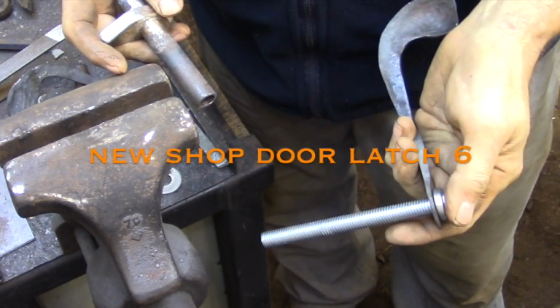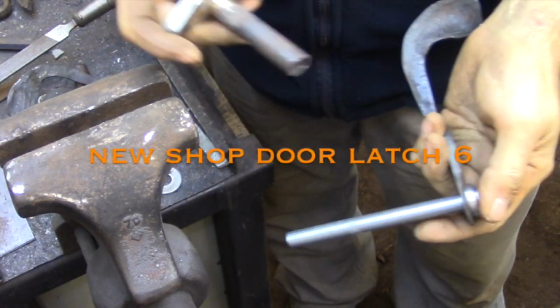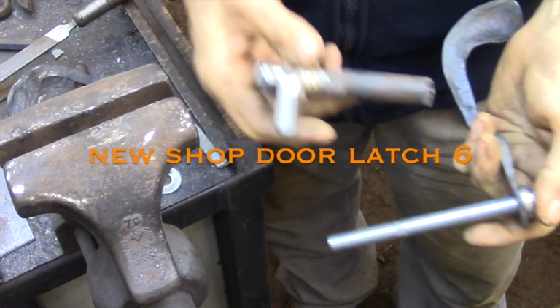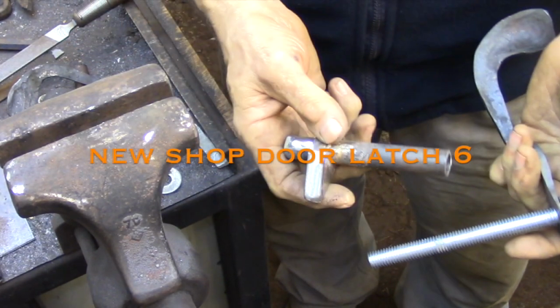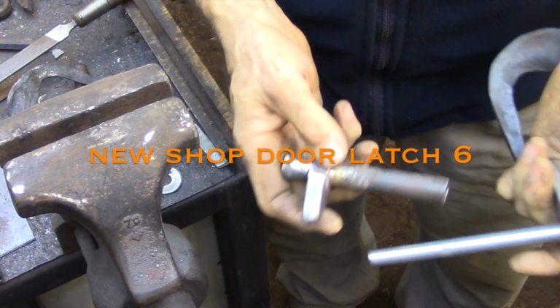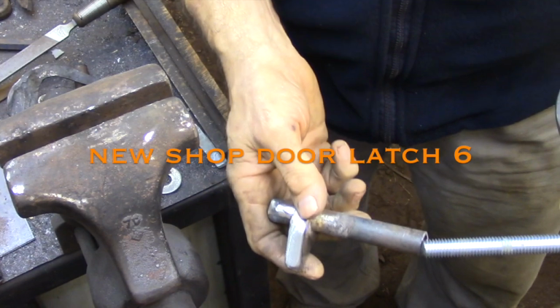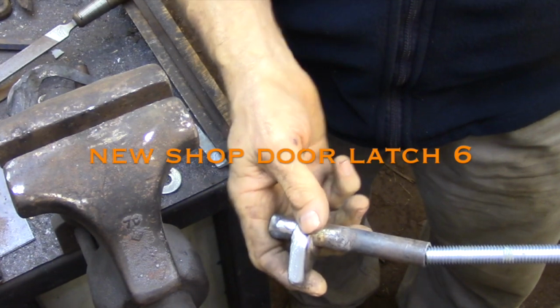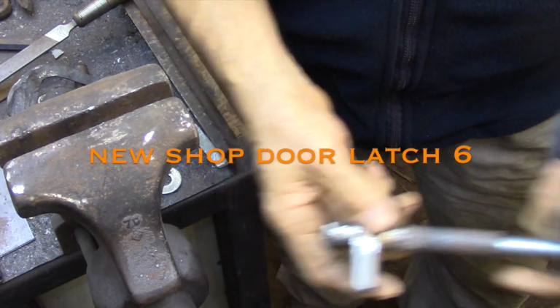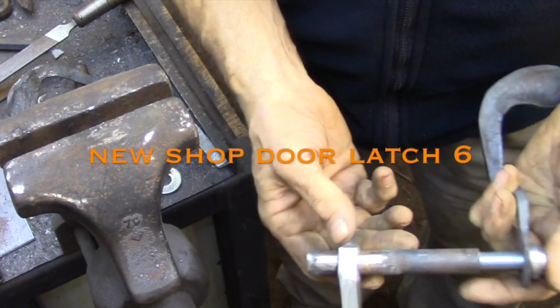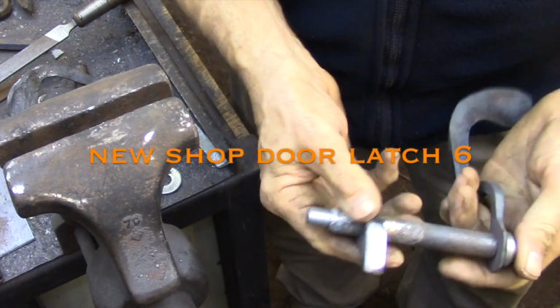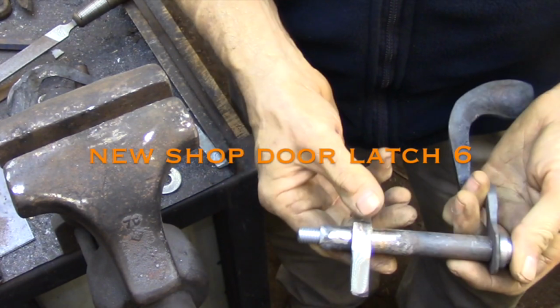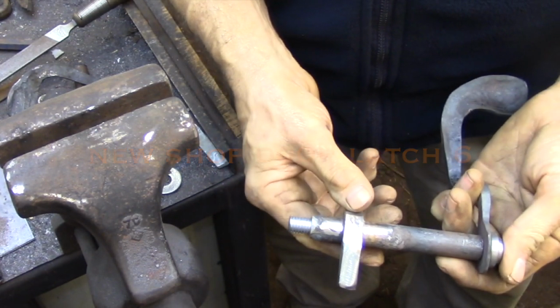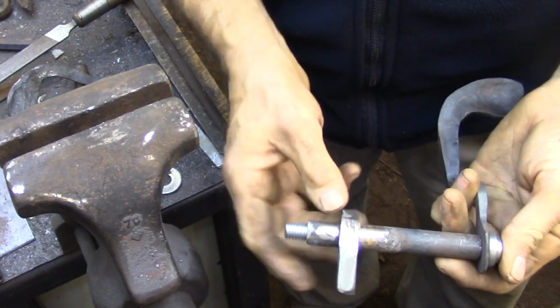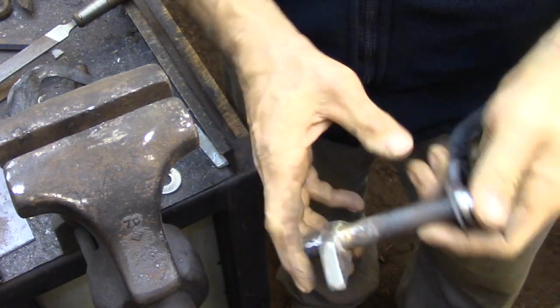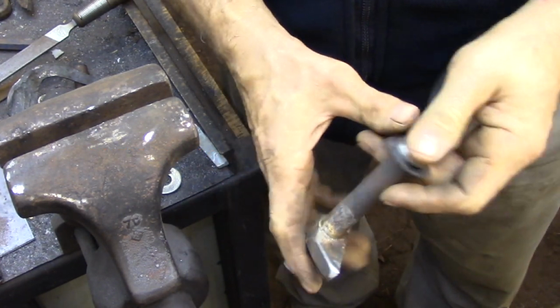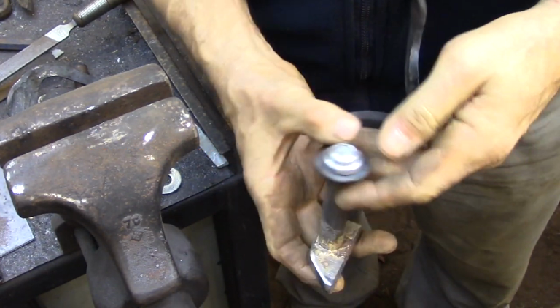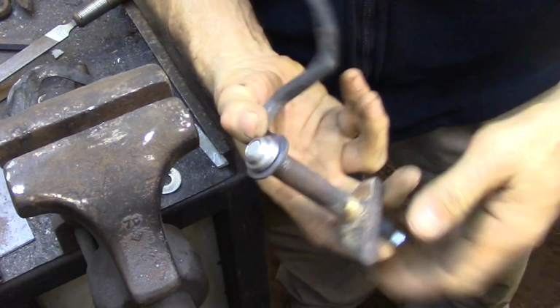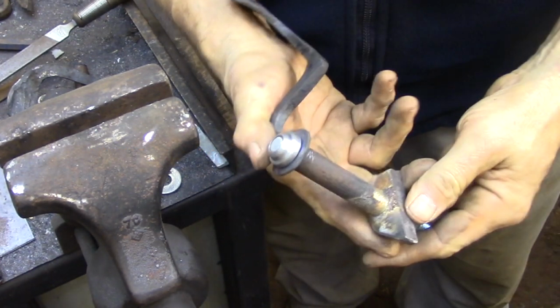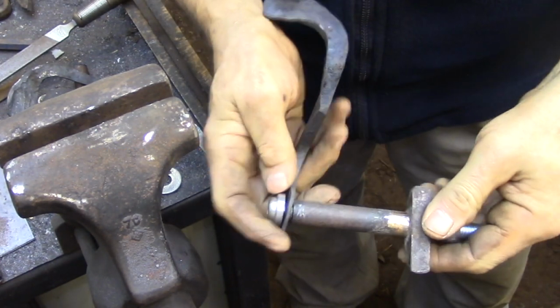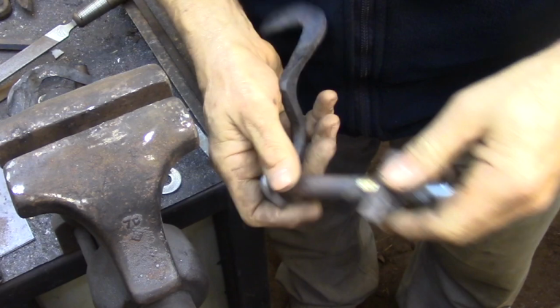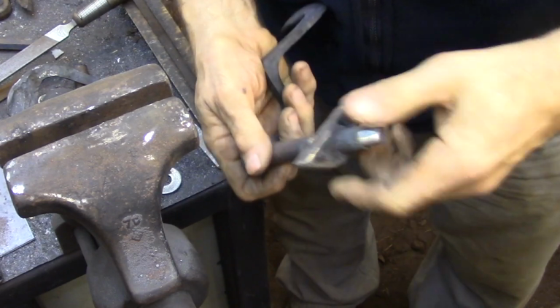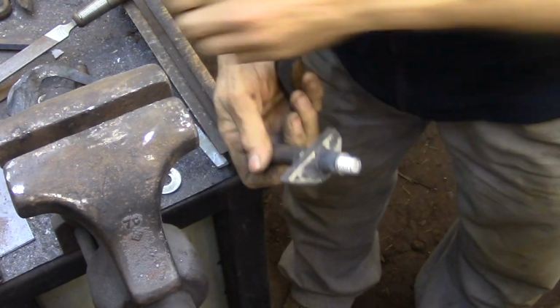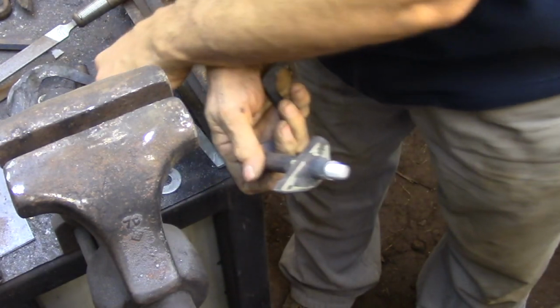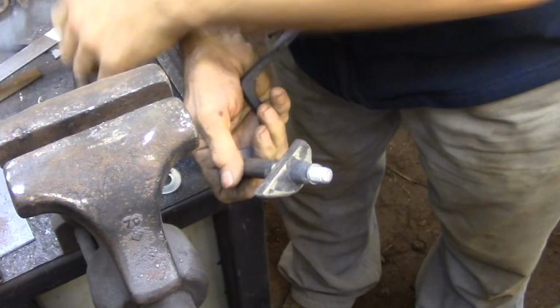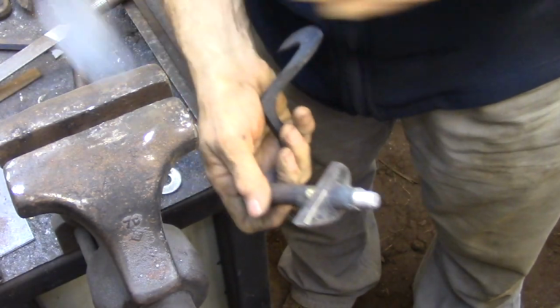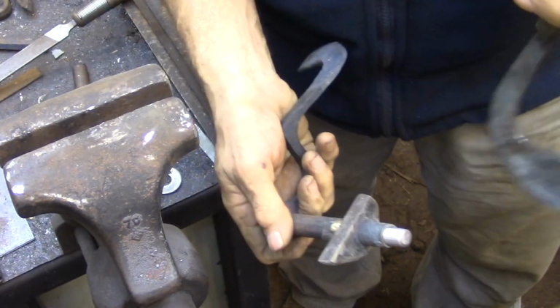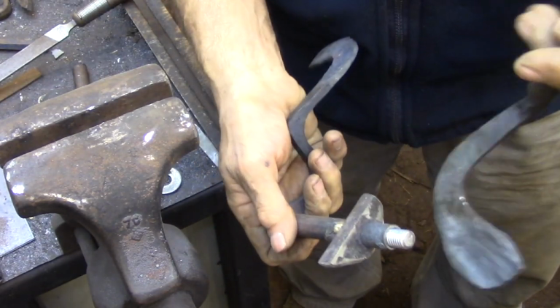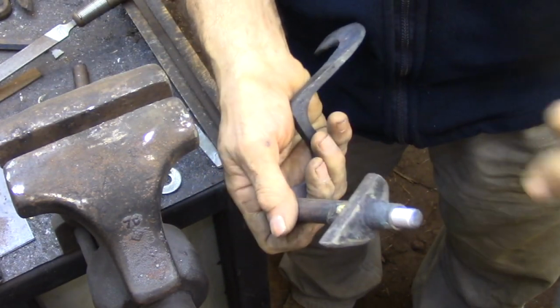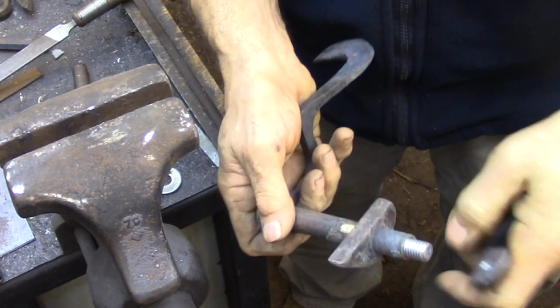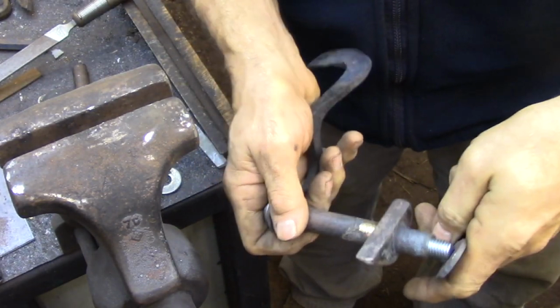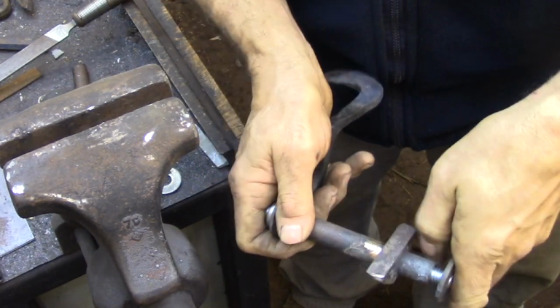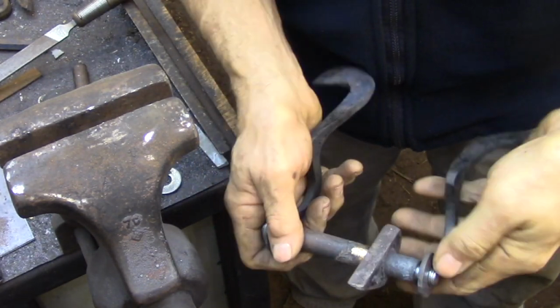Today I'm going to be working on the main part of the latch, and that is the two handles and the pipe that has the lifting cam. I'm going to lock all that together so it works as a single unit.